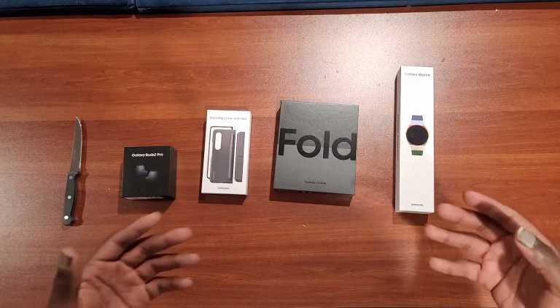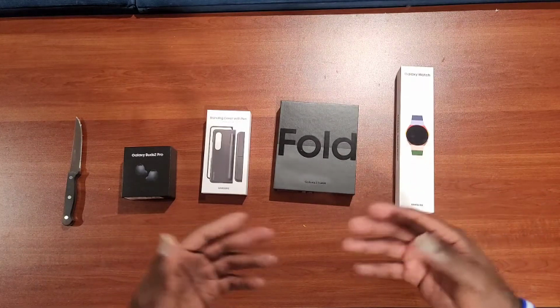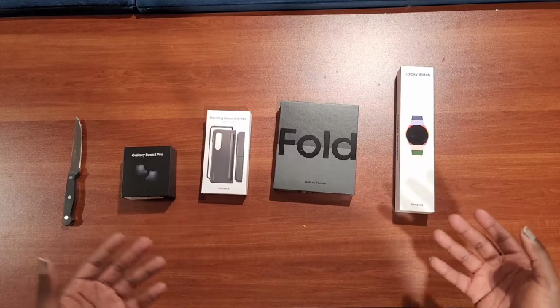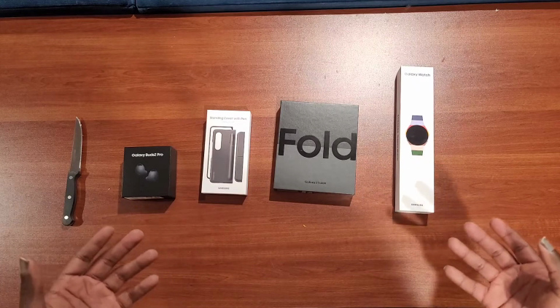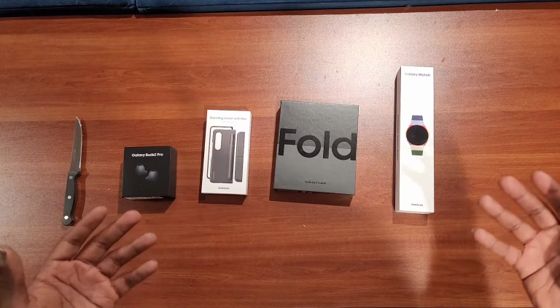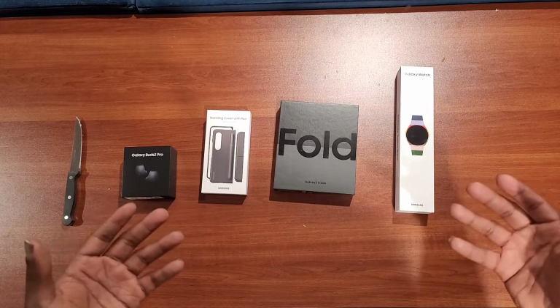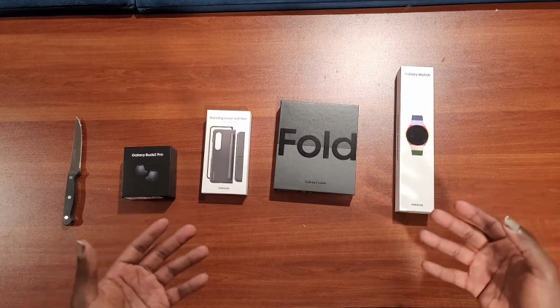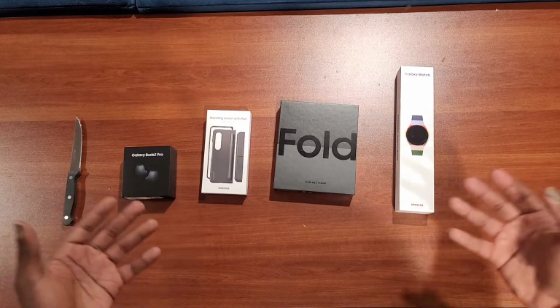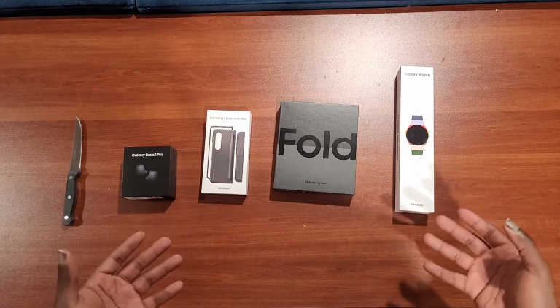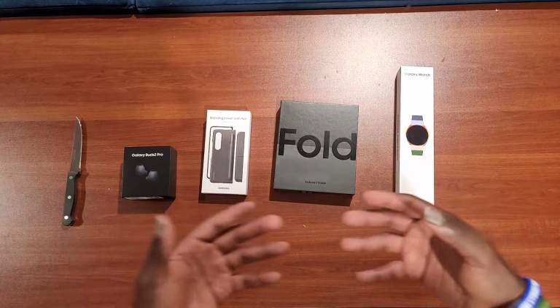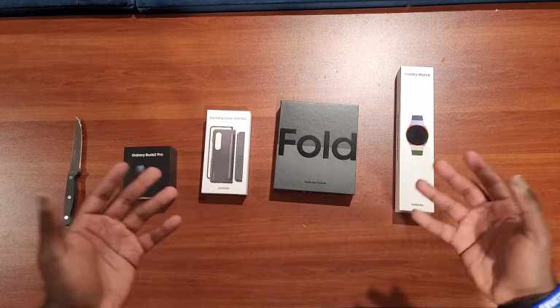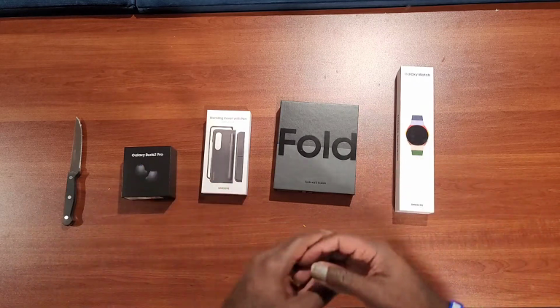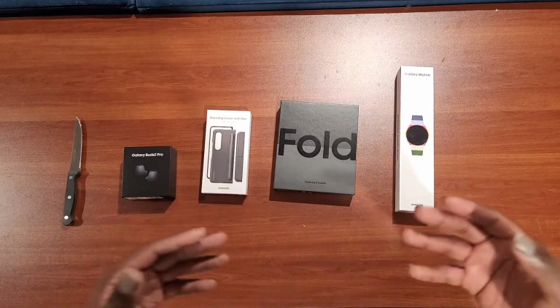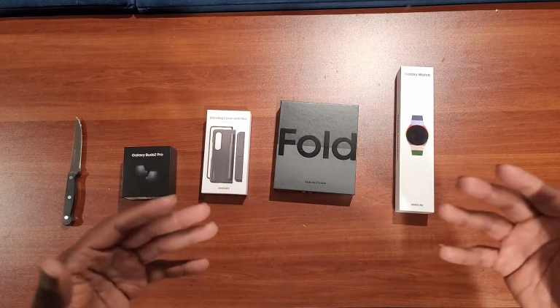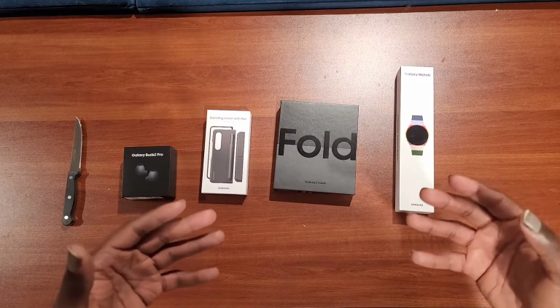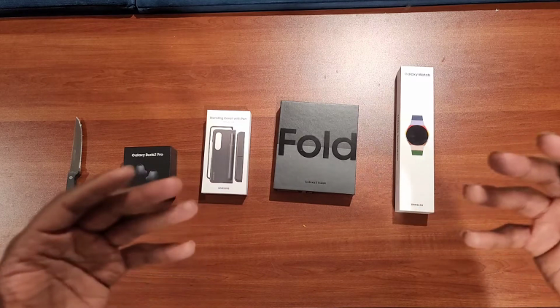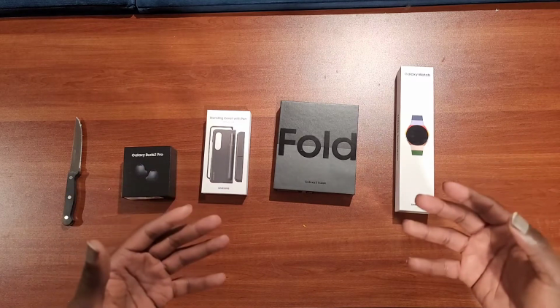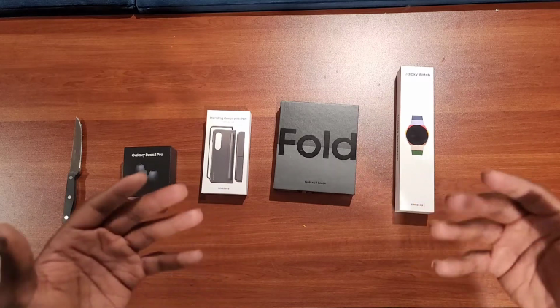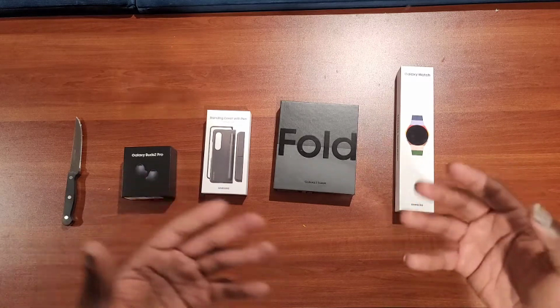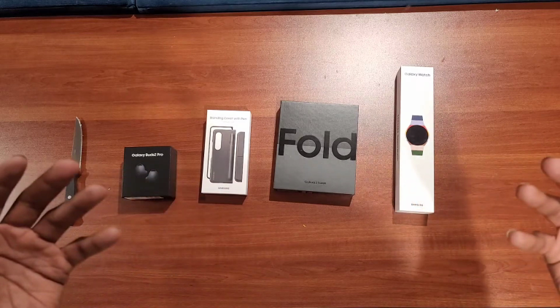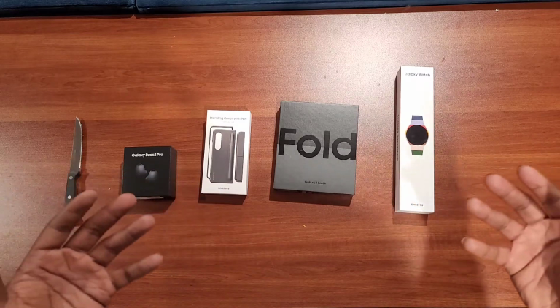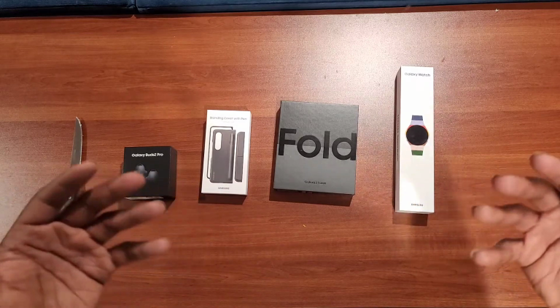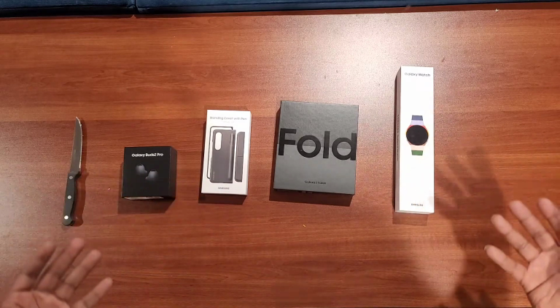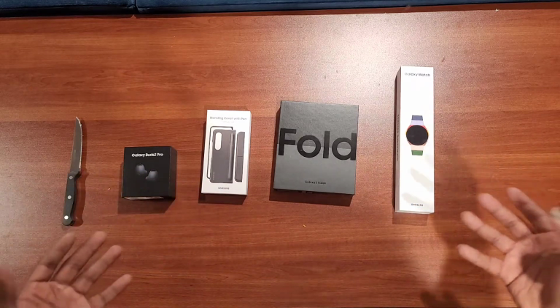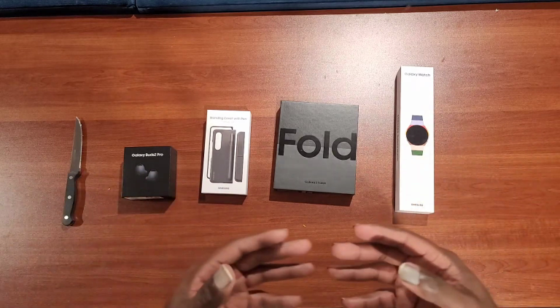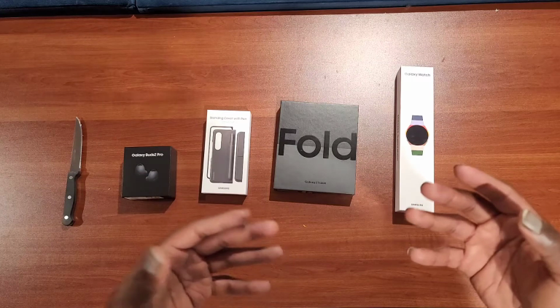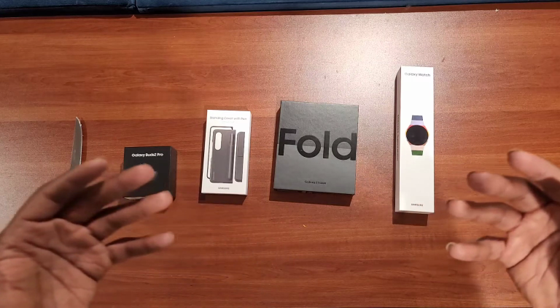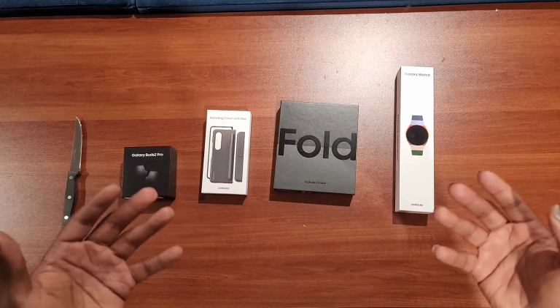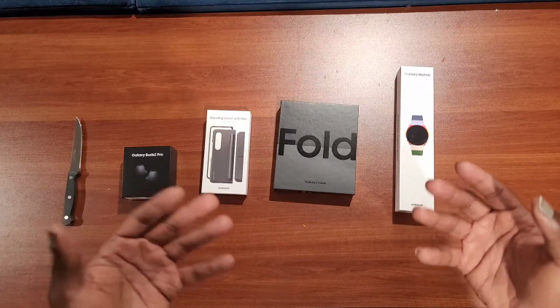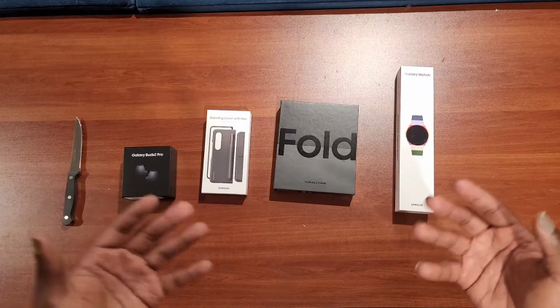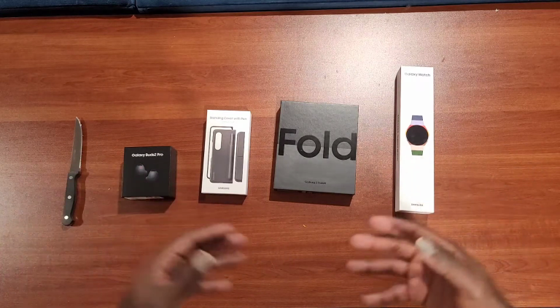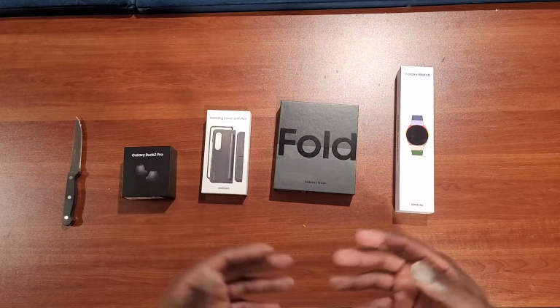I'm actually switching from a Note 20 Ultra to the Z Fold series. So this is my first fold phone and I'm hoping I'm going to enjoy it — which I'm sure I will — but it is going to be a different experience.